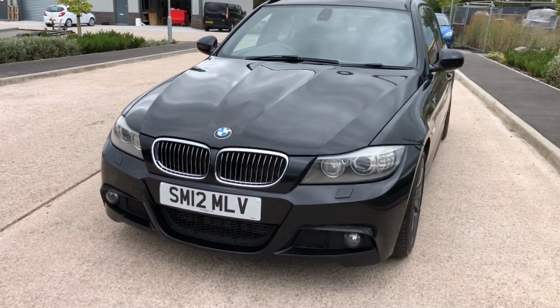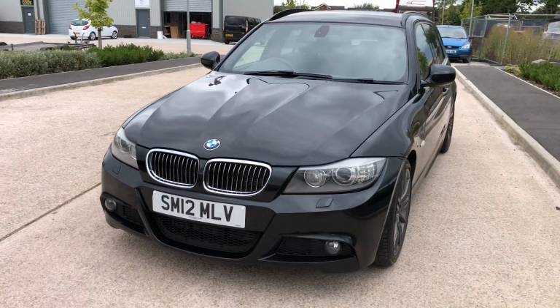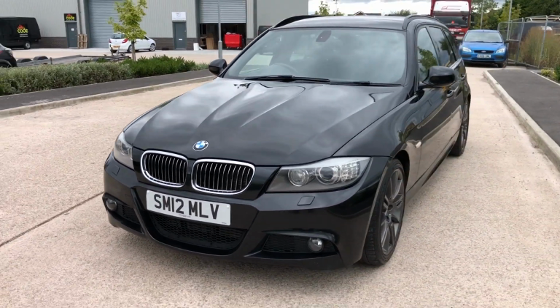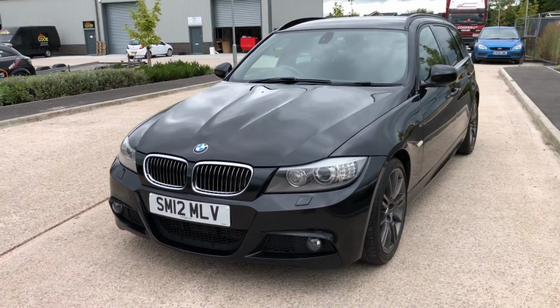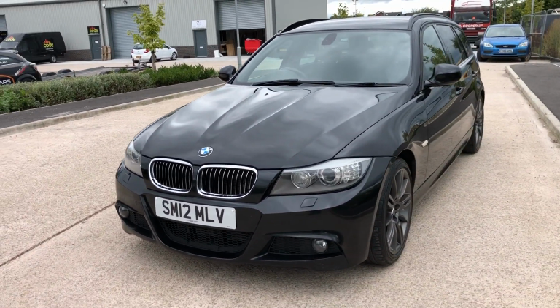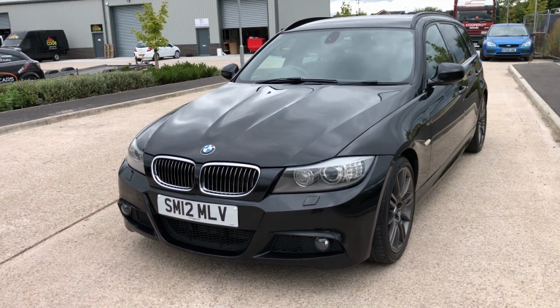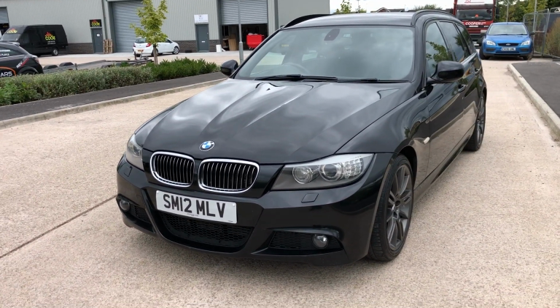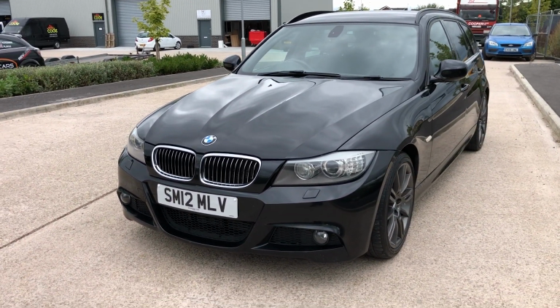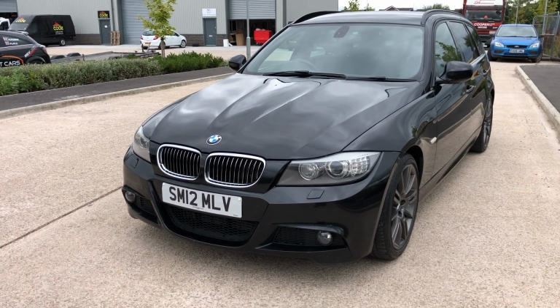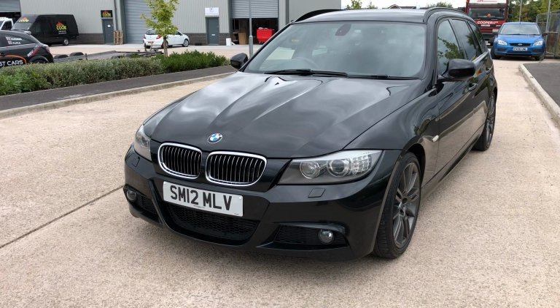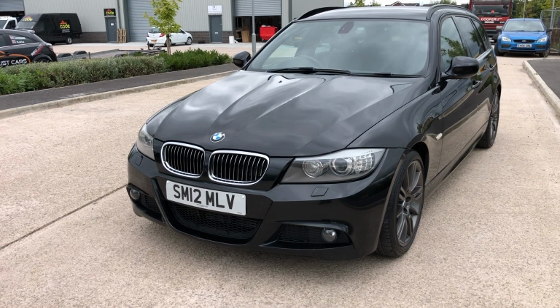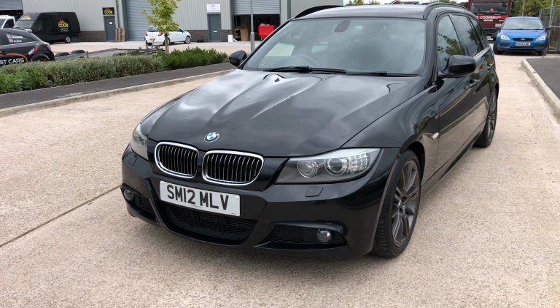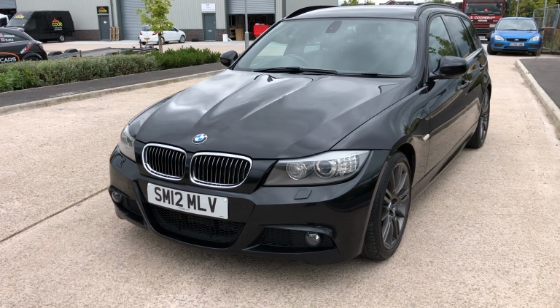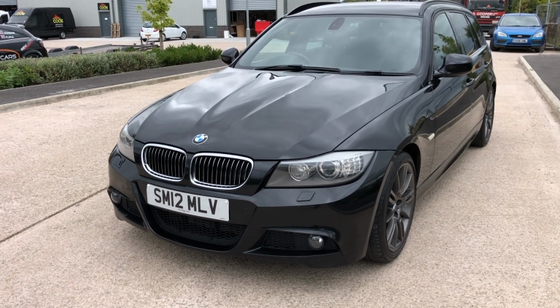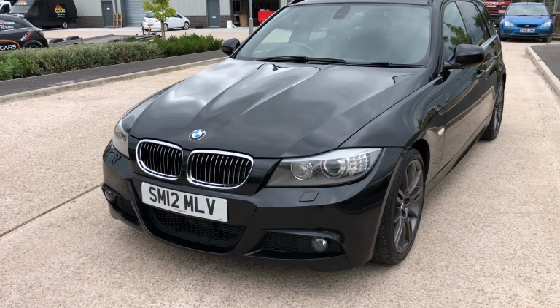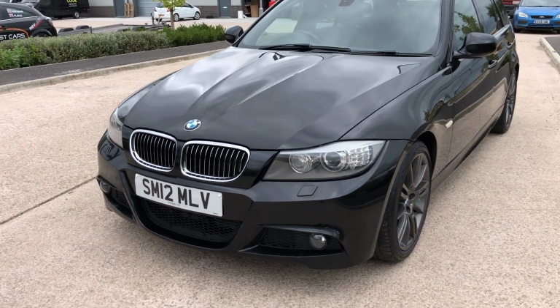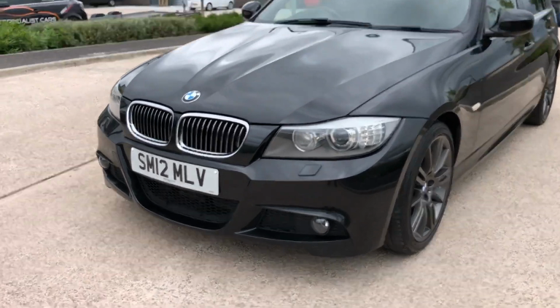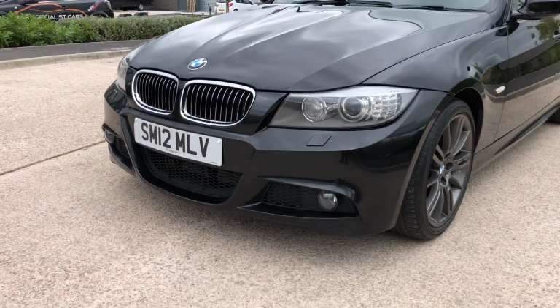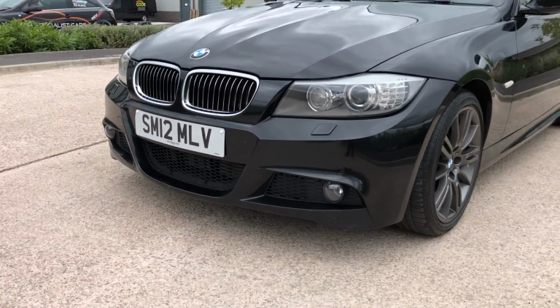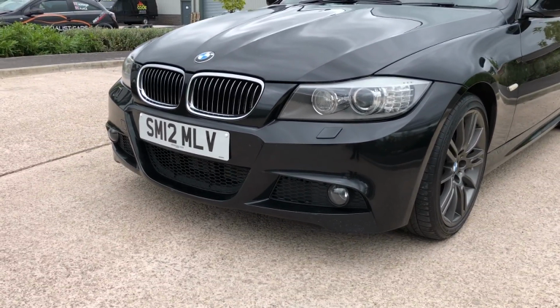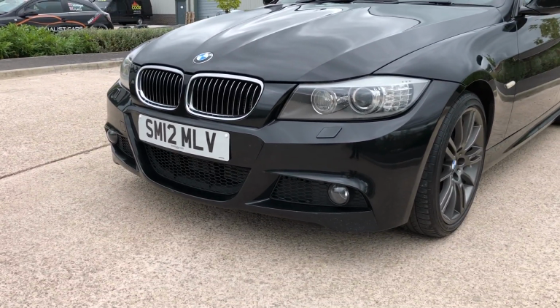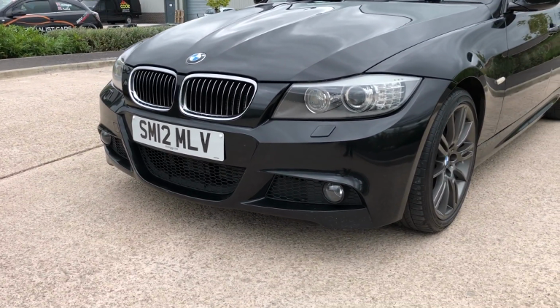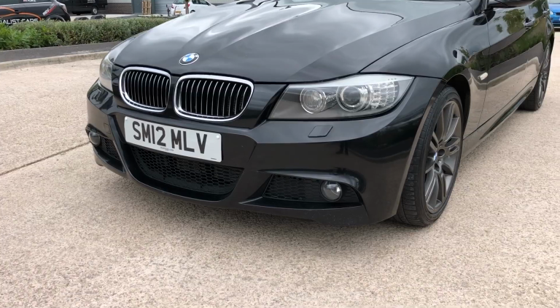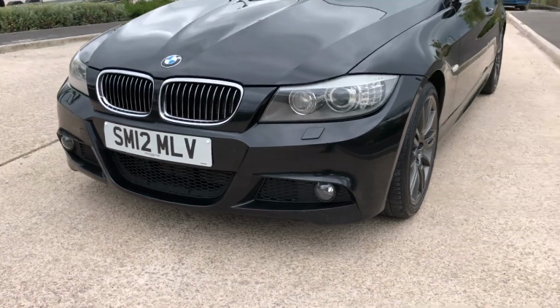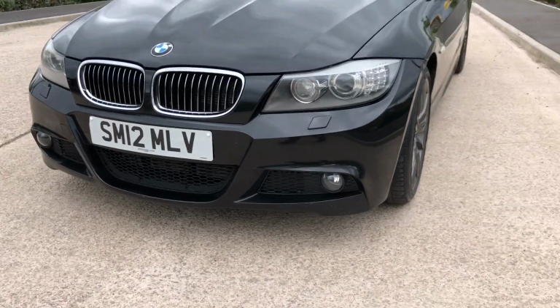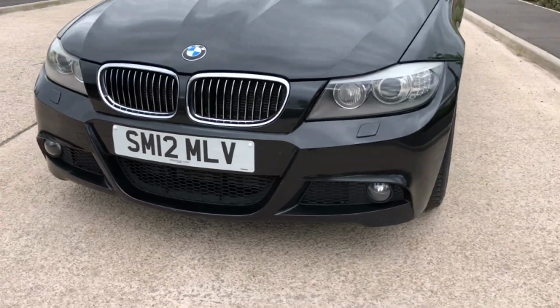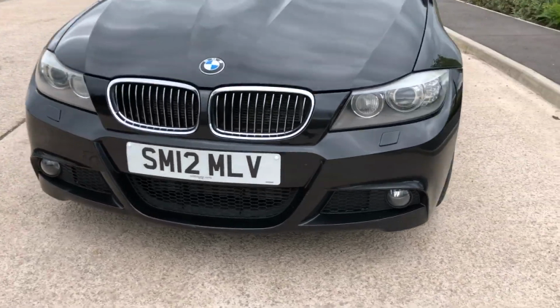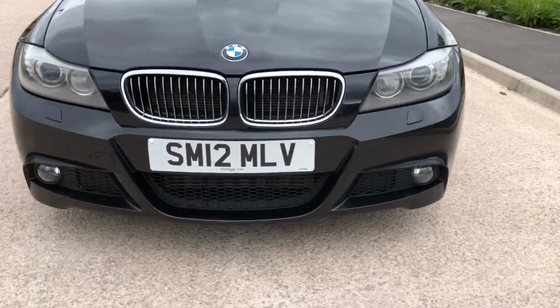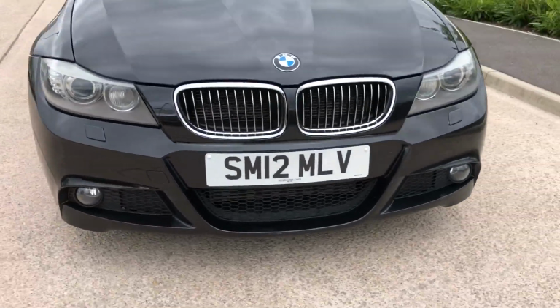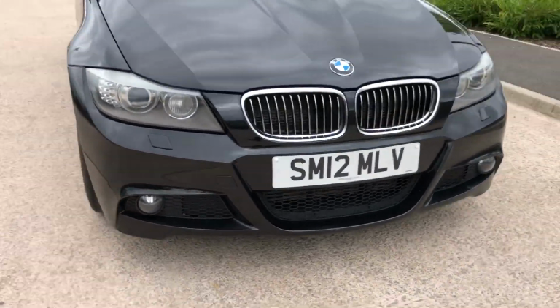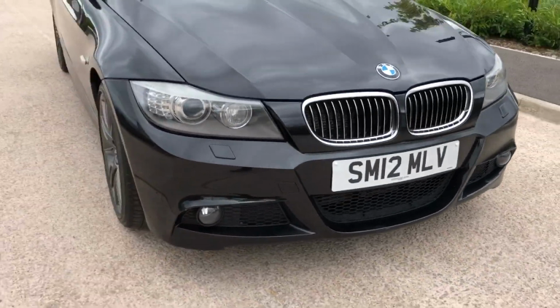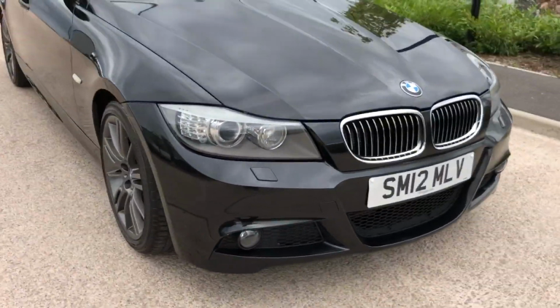It's a very nice clean example — you don't see many of these around now. The vehicle has gone 89,000 miles. Starting with the front of the vehicle, it does come with the bi-xenon headlights, fog lights, and the headlight washers etc.